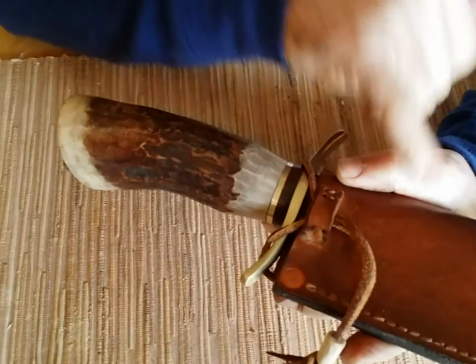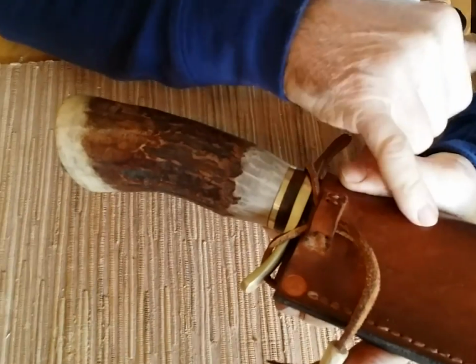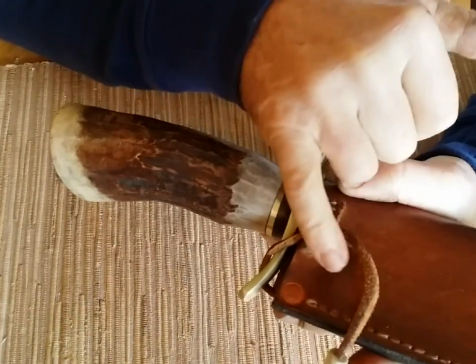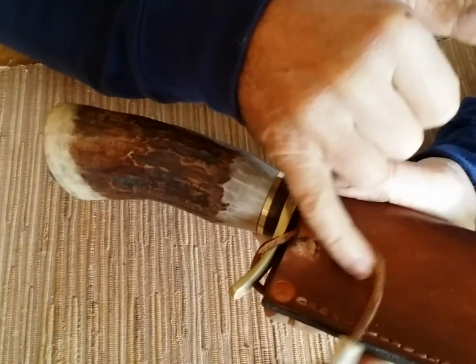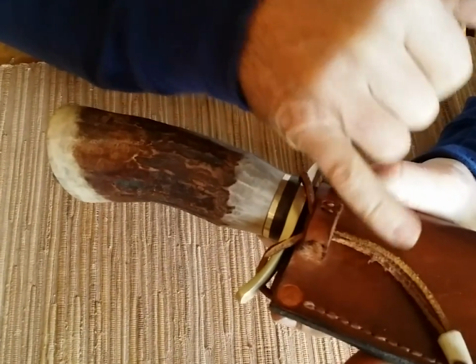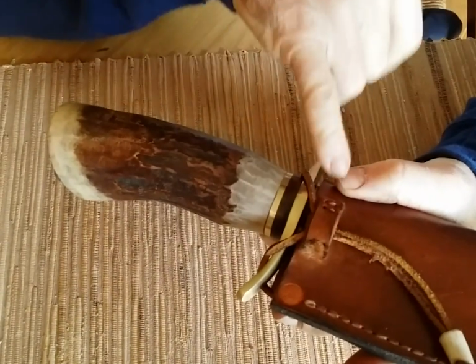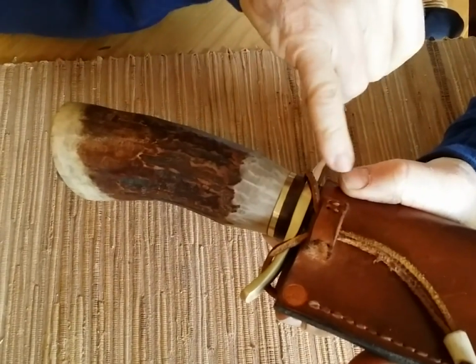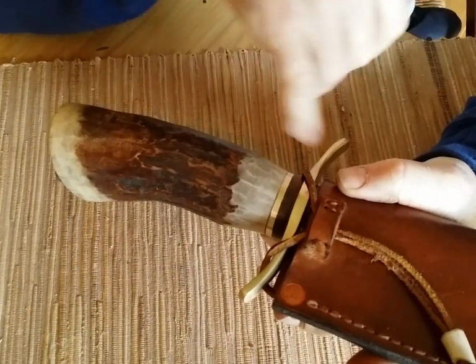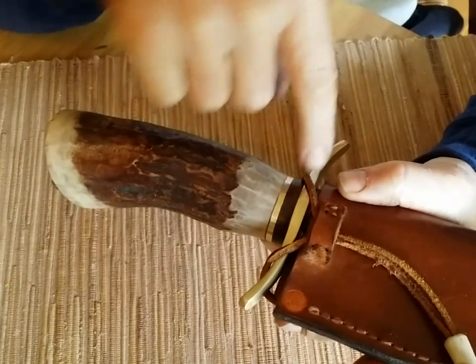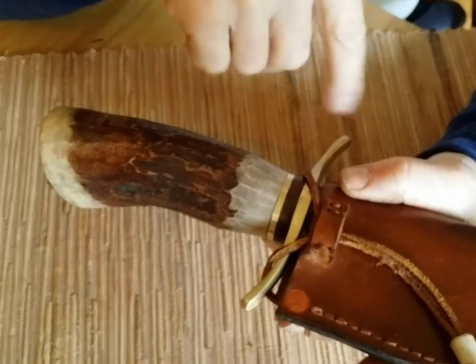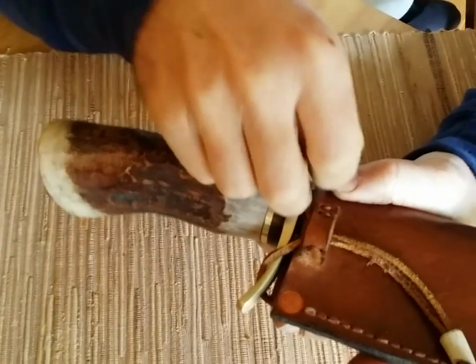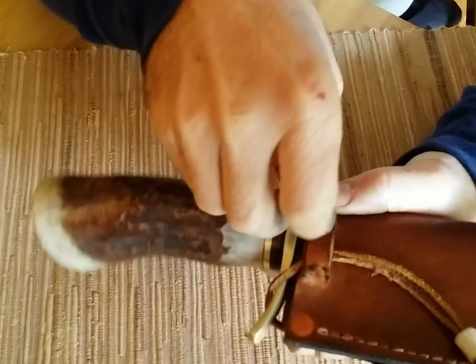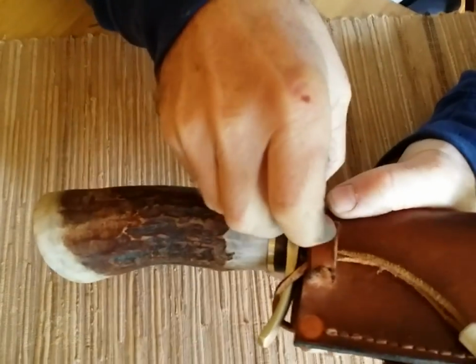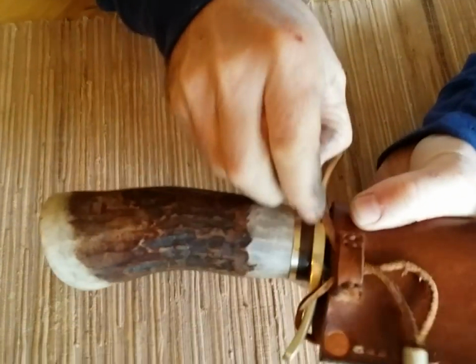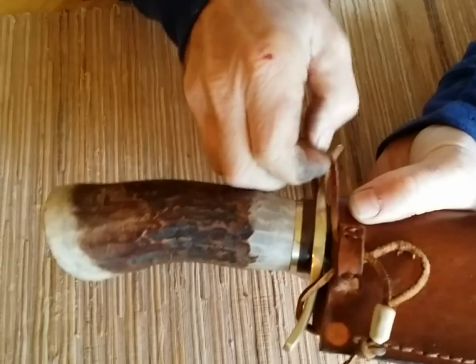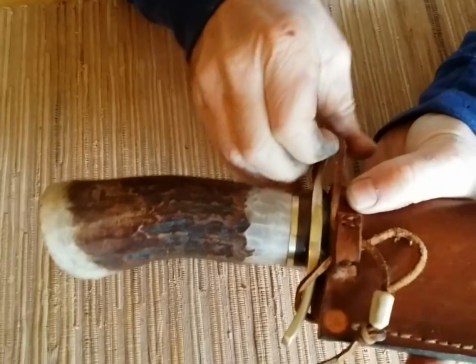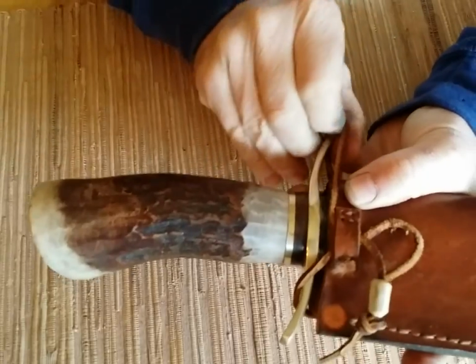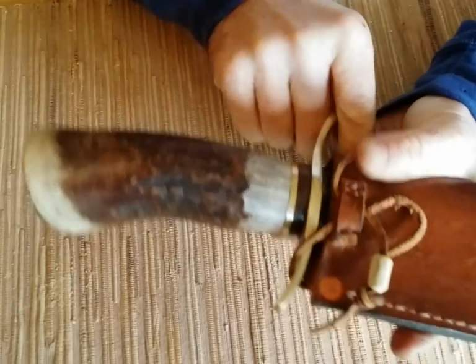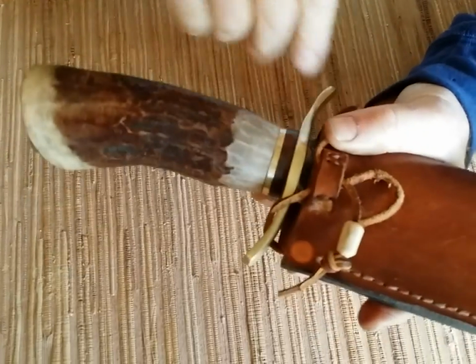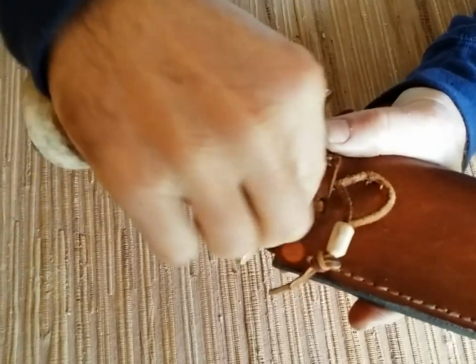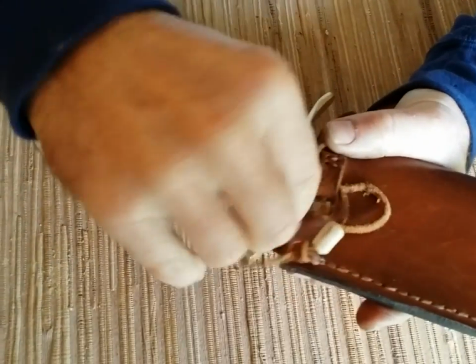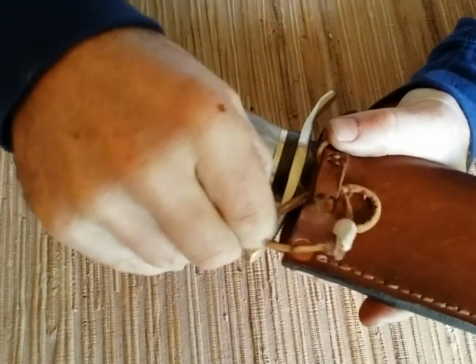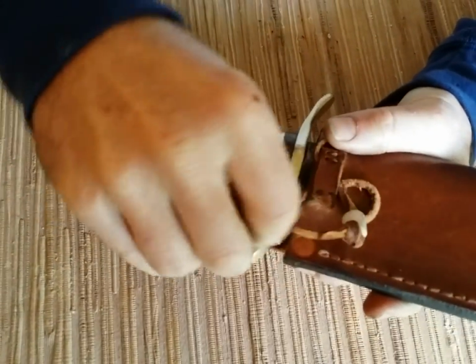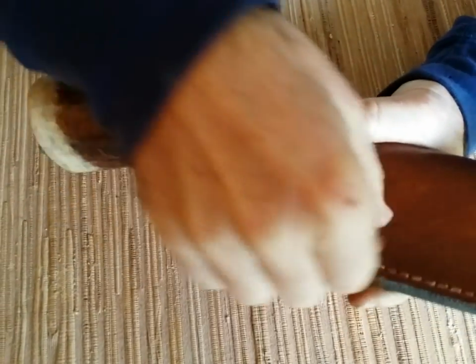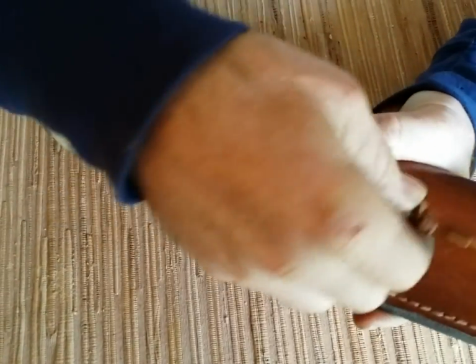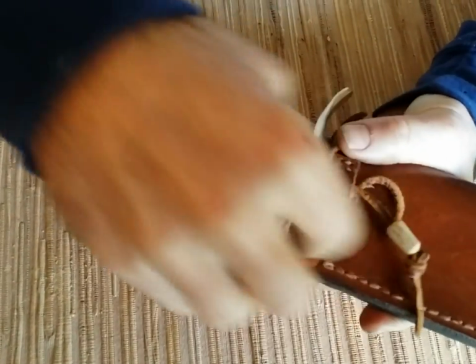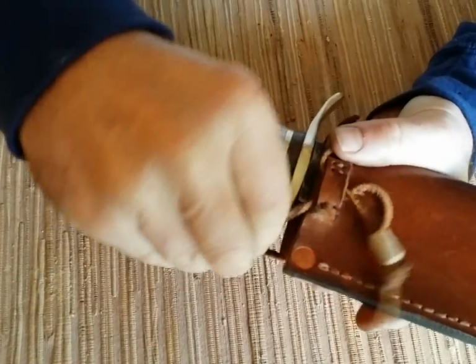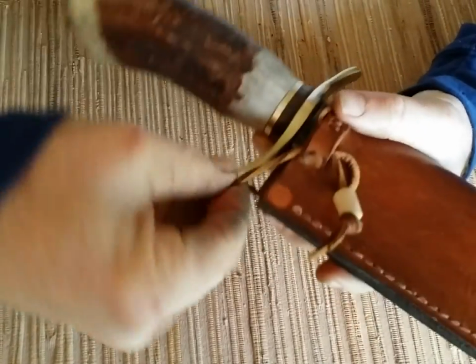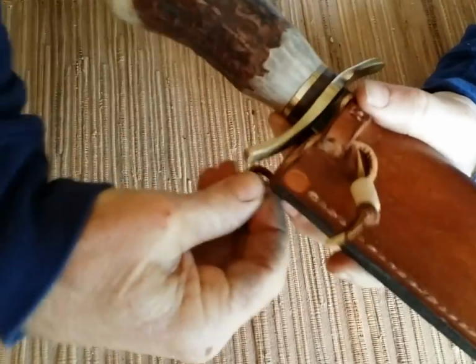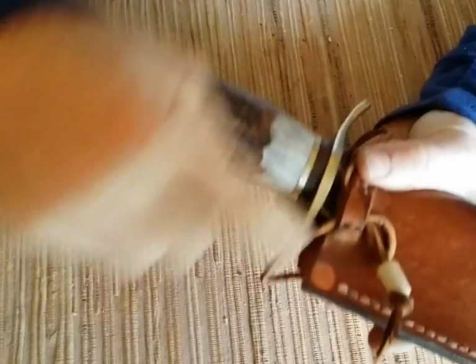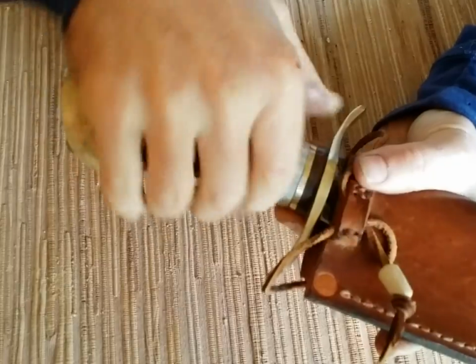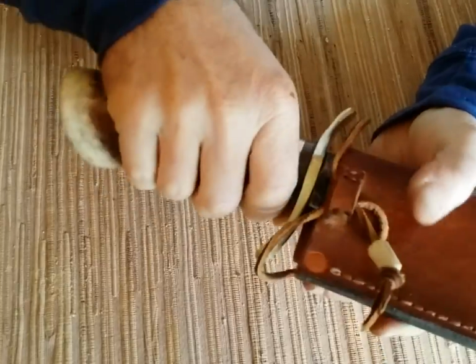Leather sheath, all hand stitched, with that typical clasp that I like to use with the leather and antler drilled out.